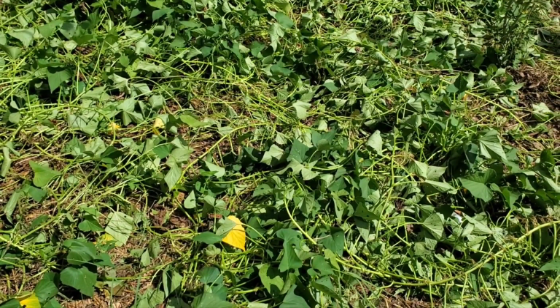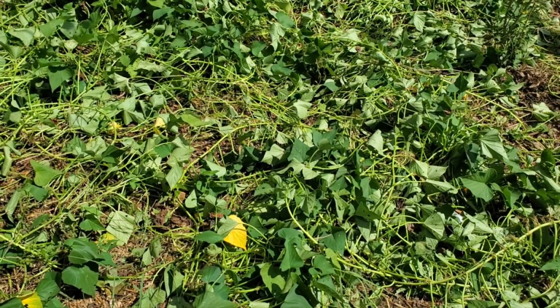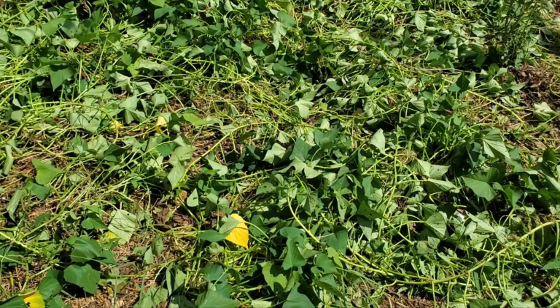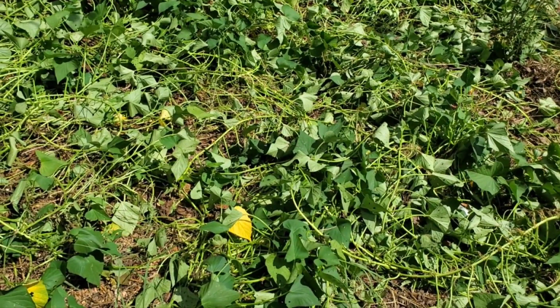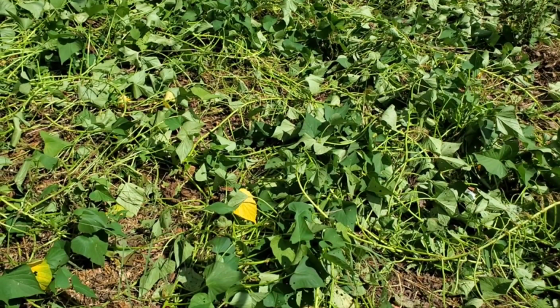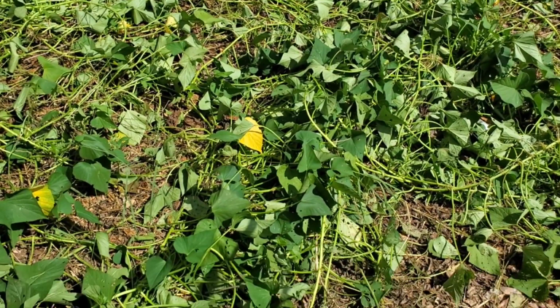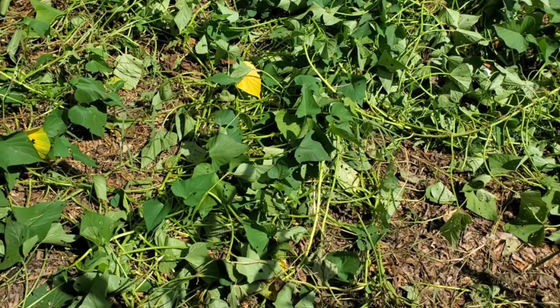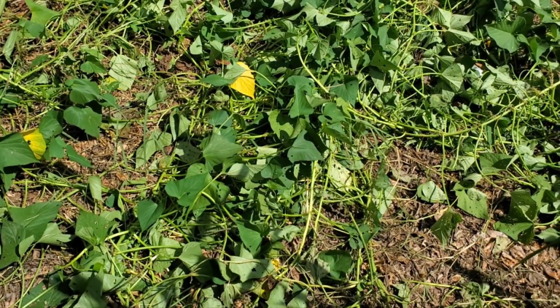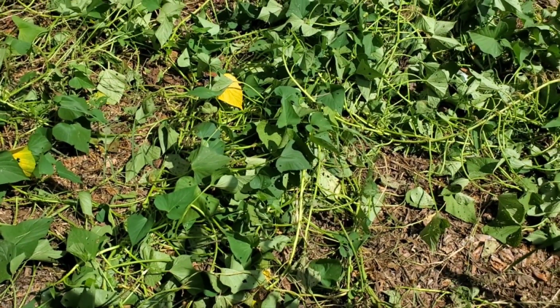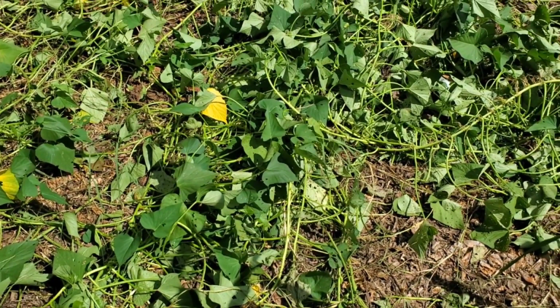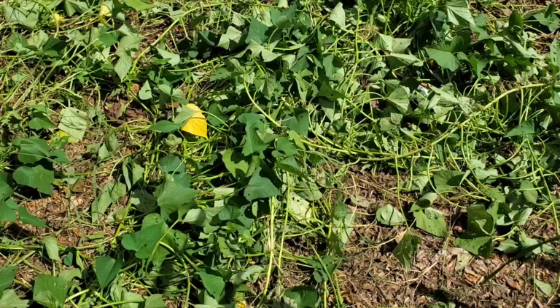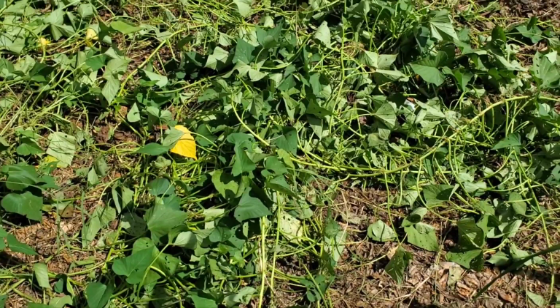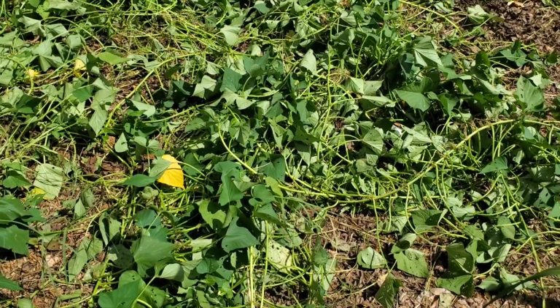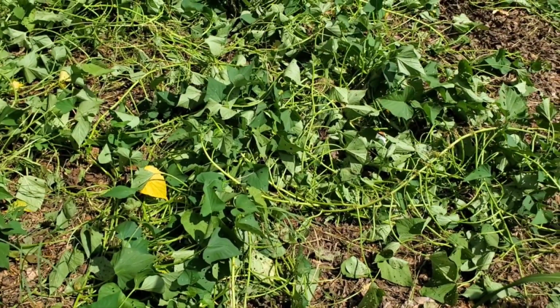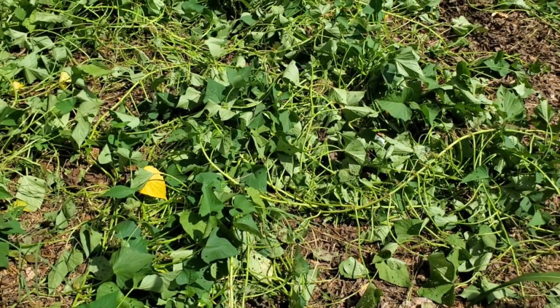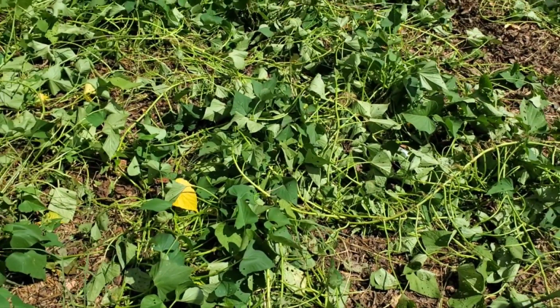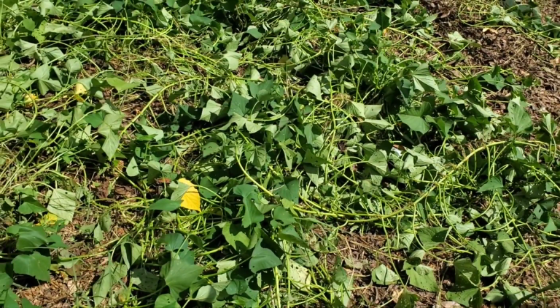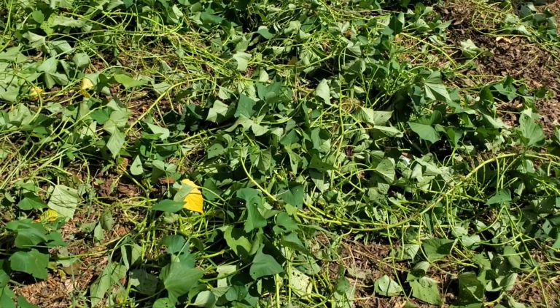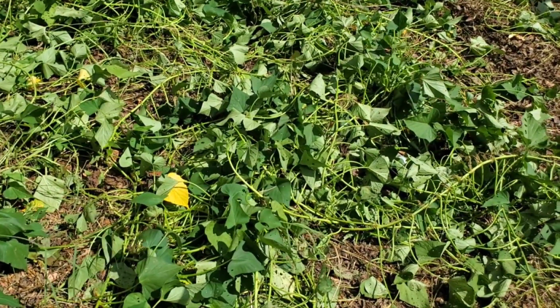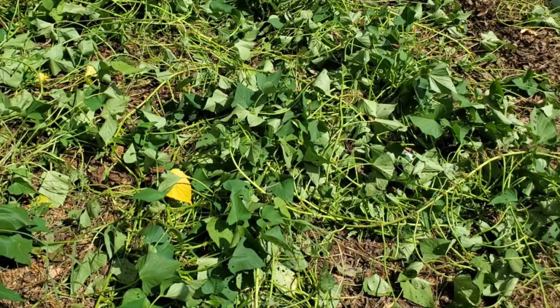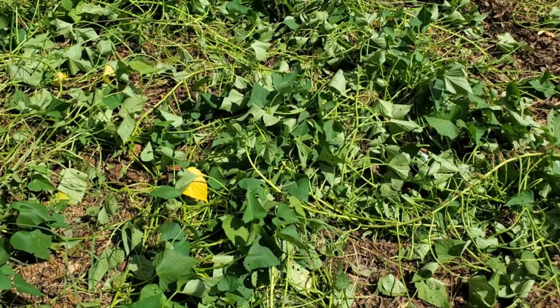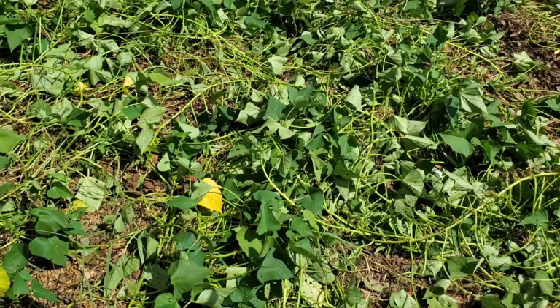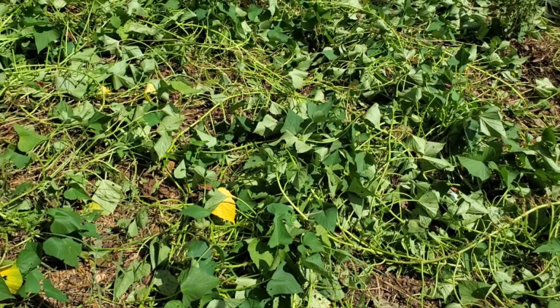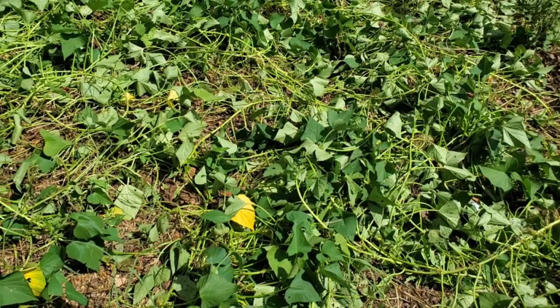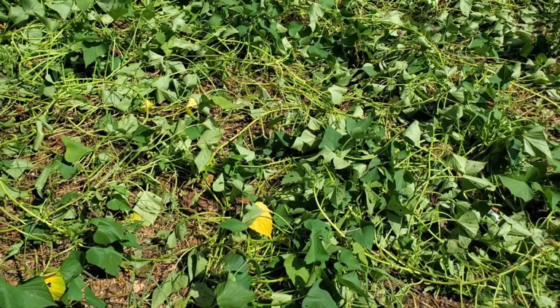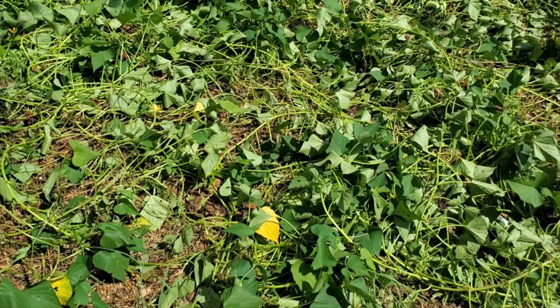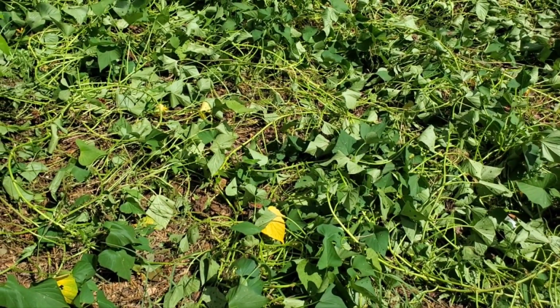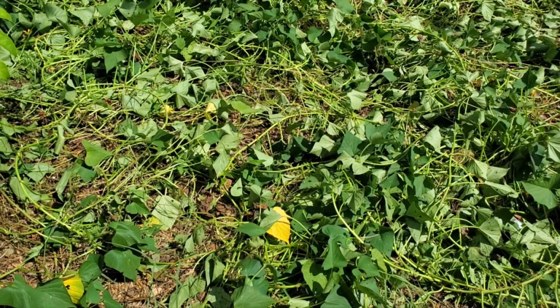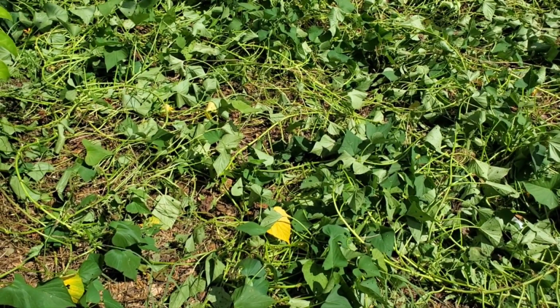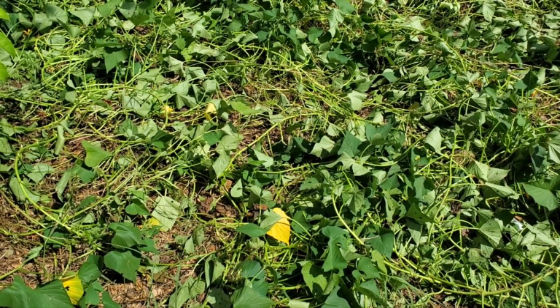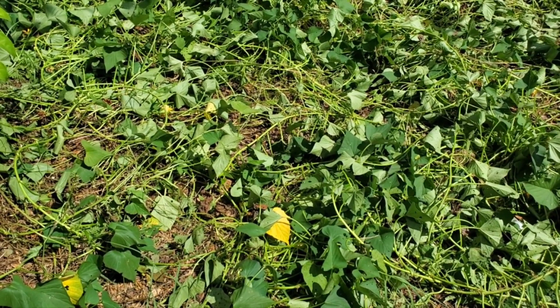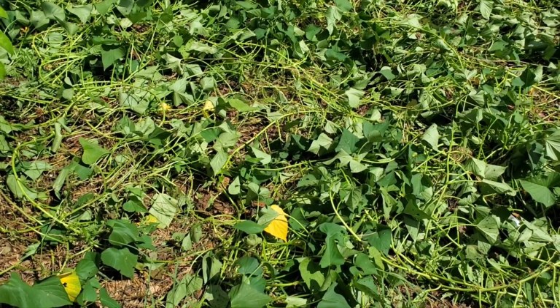I'm going to risk putting them in the ground here. I kind of went through and weeded everything. The sweet potatoes won't mind - they'll pick back up. Let me get these in the ground and talk to you guys in a second.